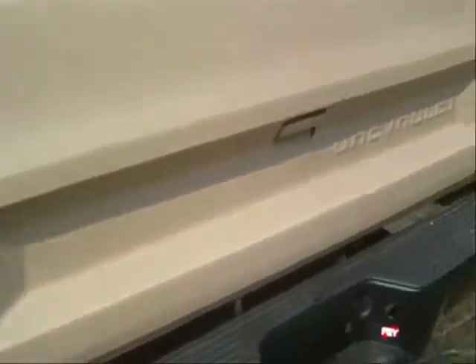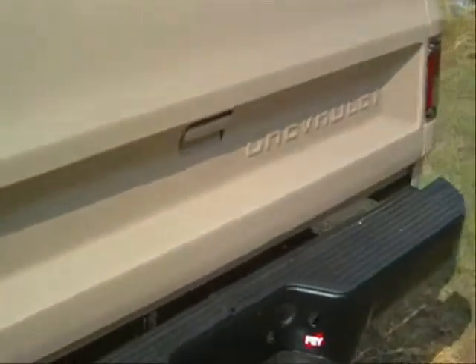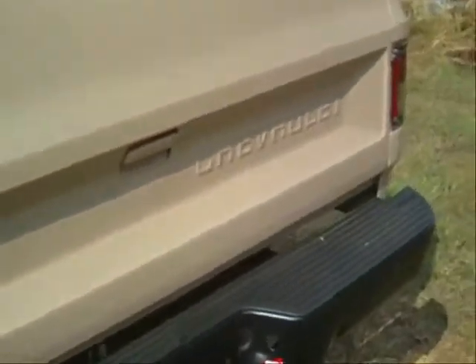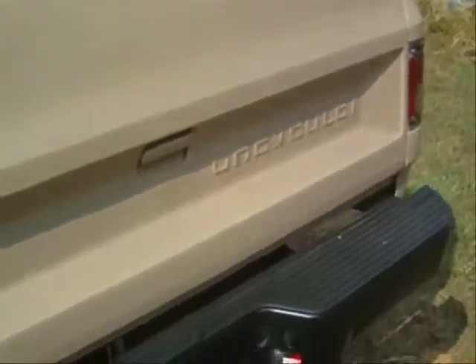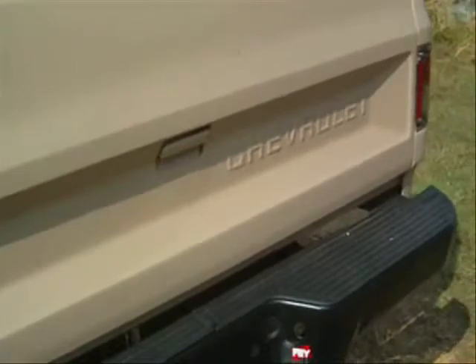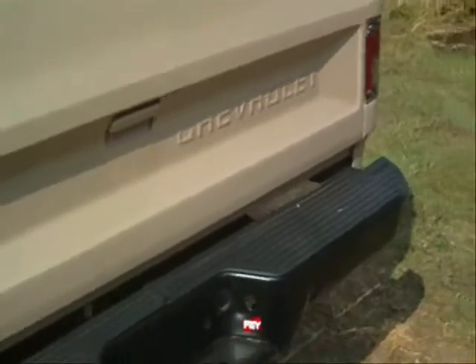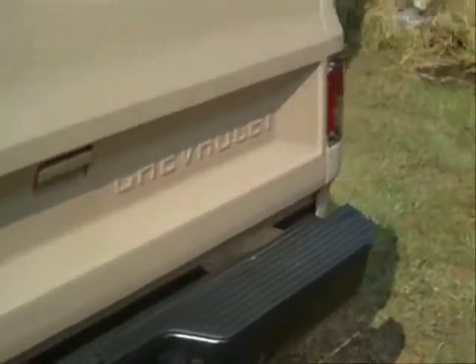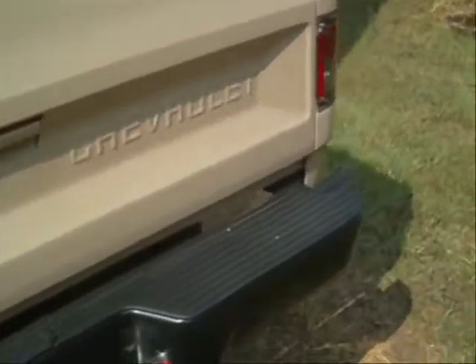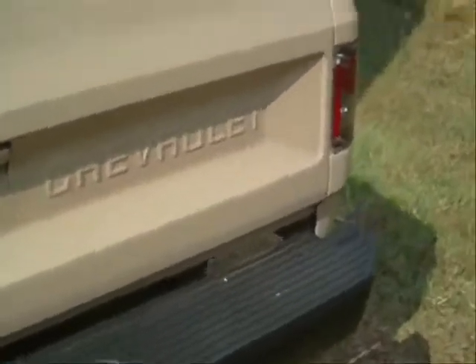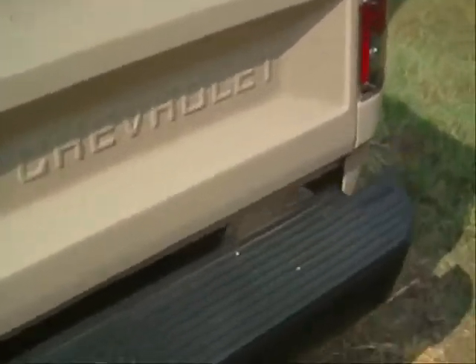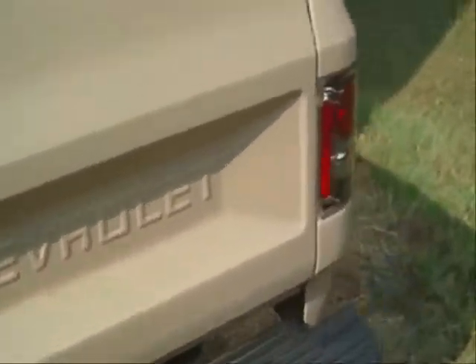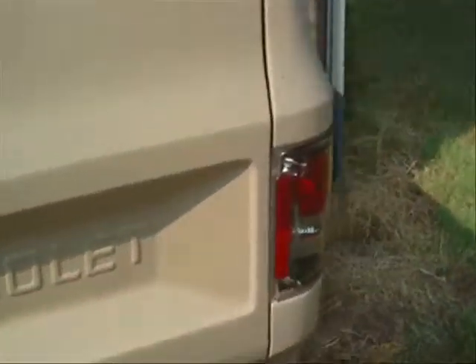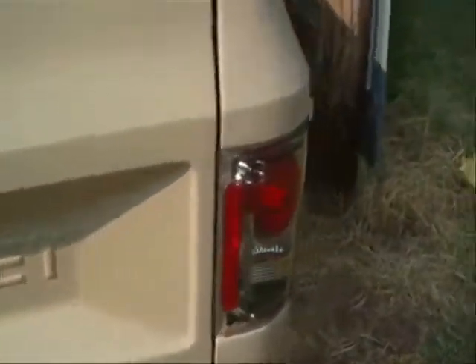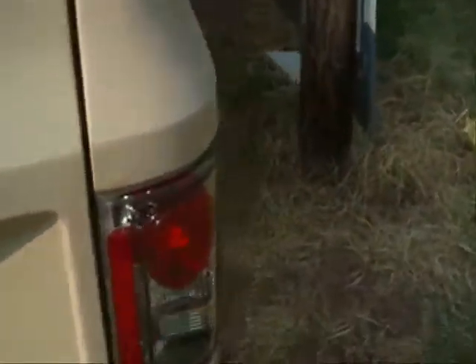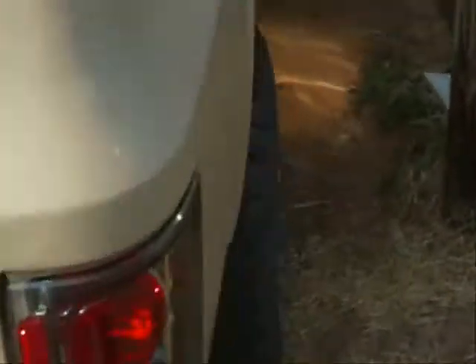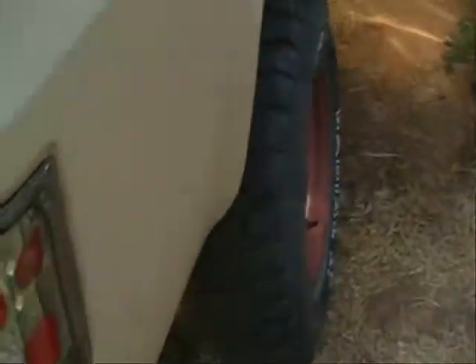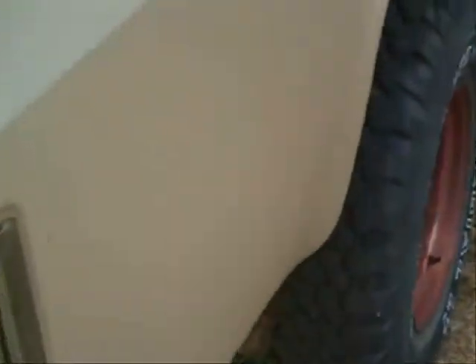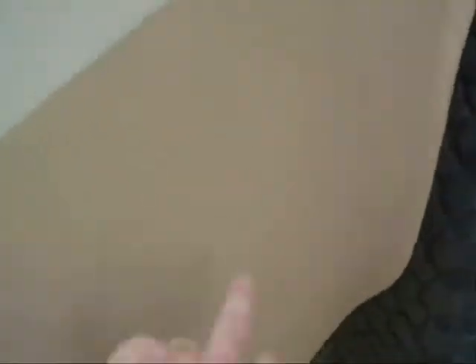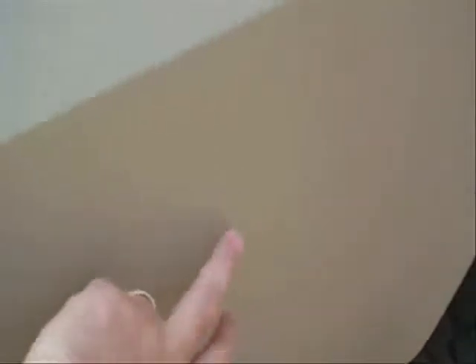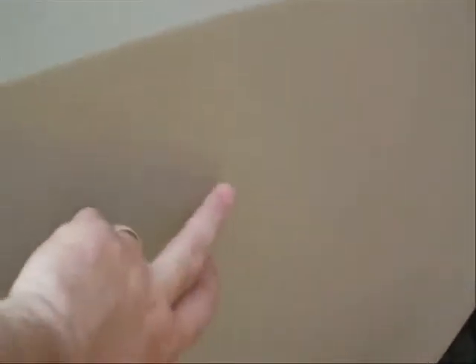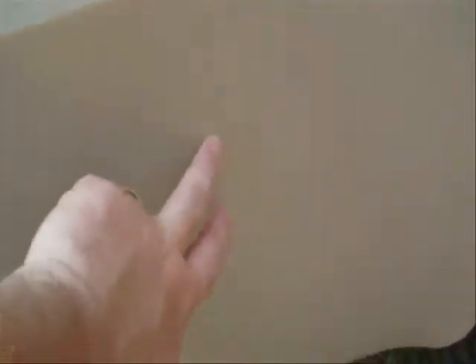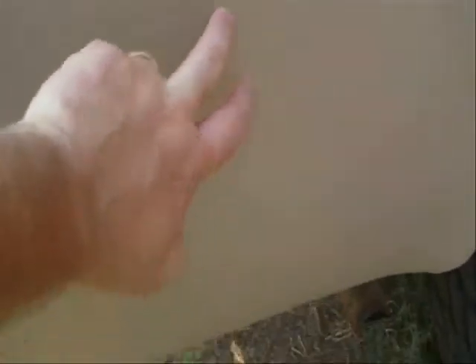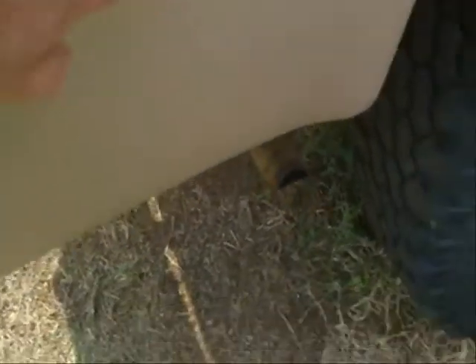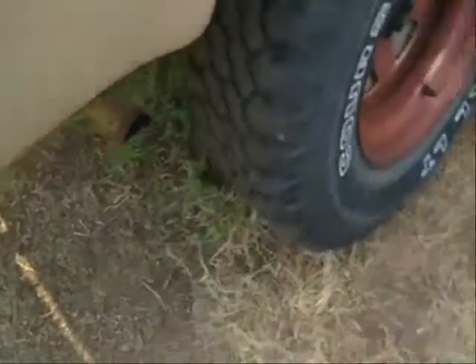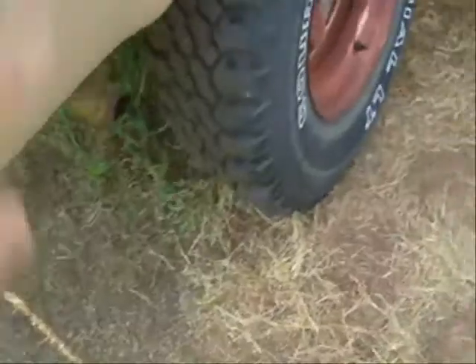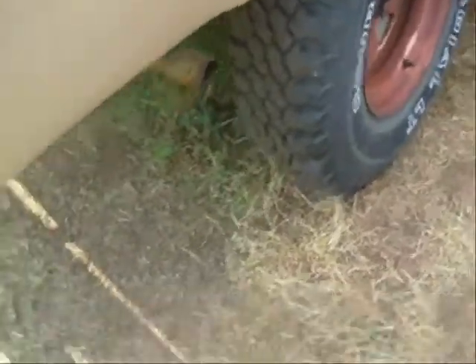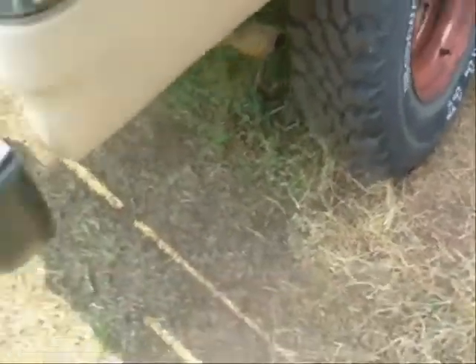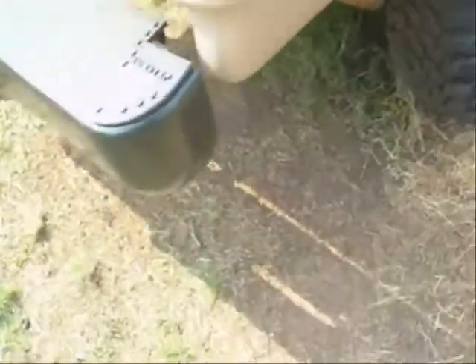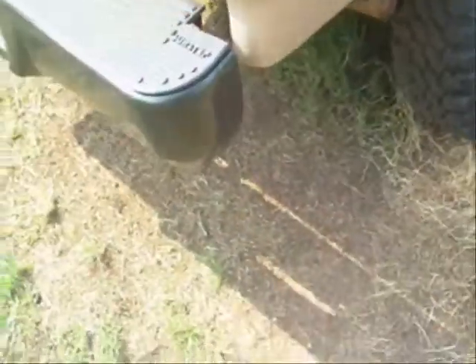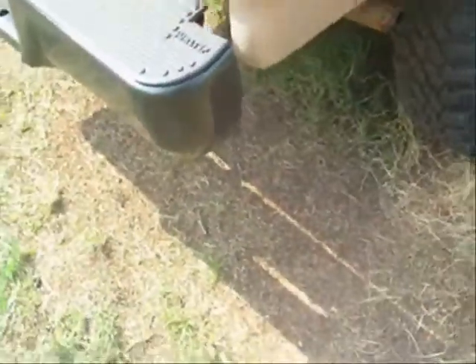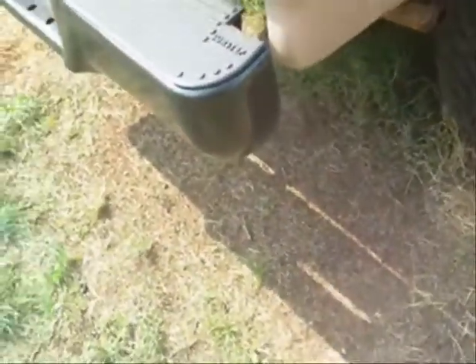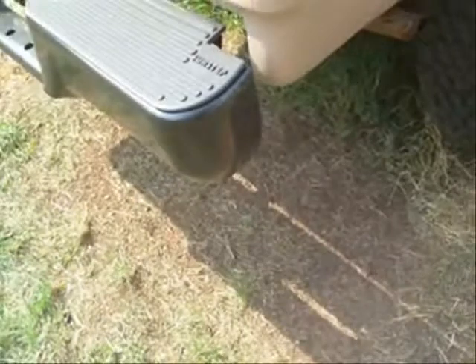I've got a wasp nest under there somewhere. I think it's behind this panel right here — I can see them flying out. I'm pretty sure it's up in that panel somewhere.